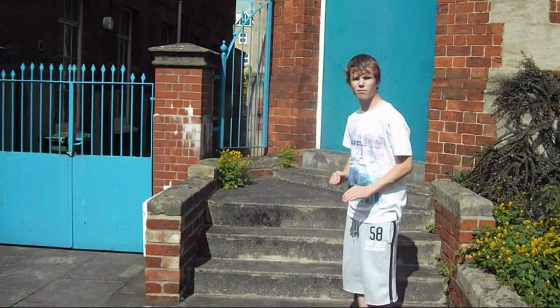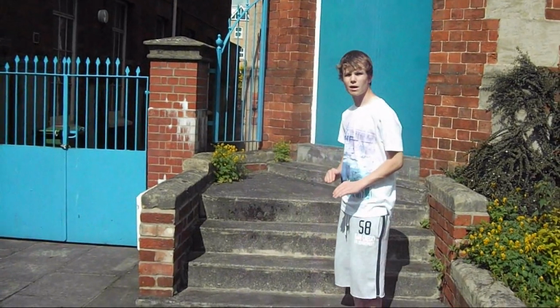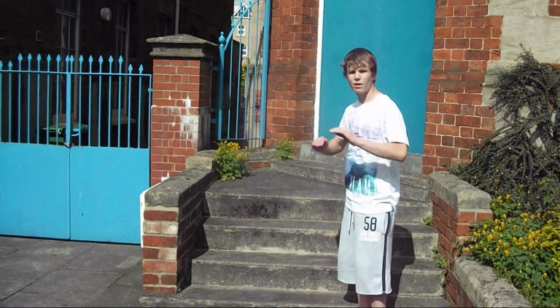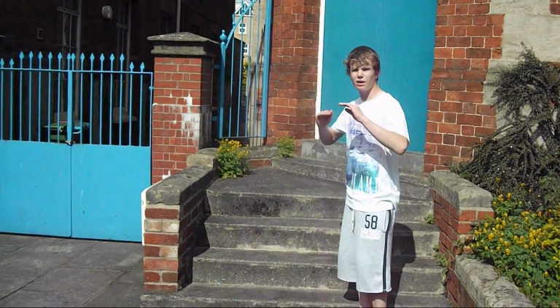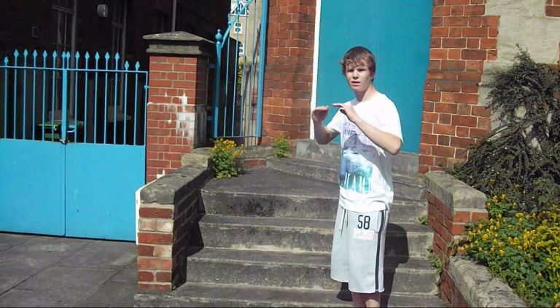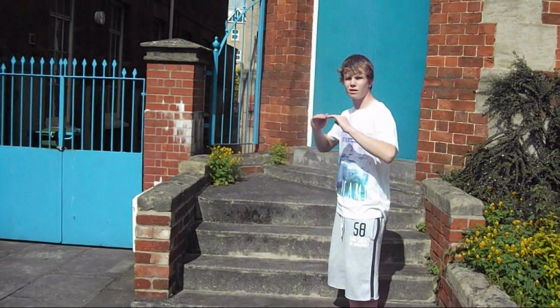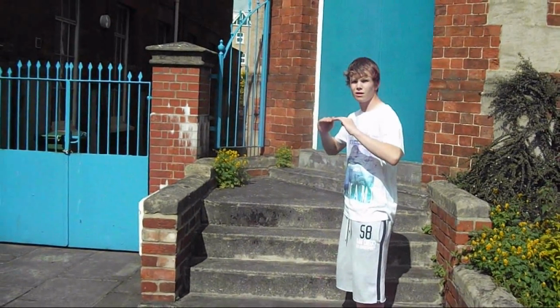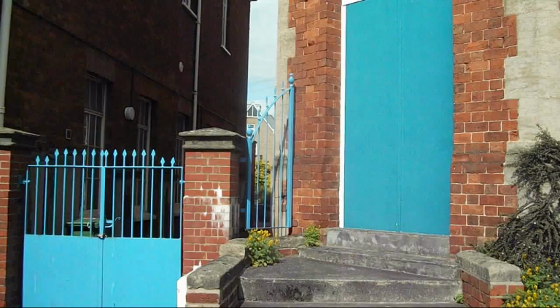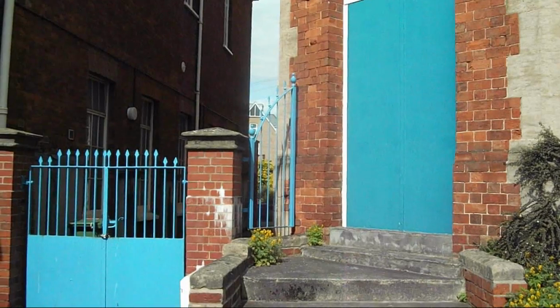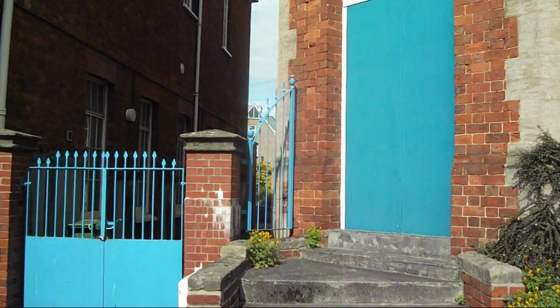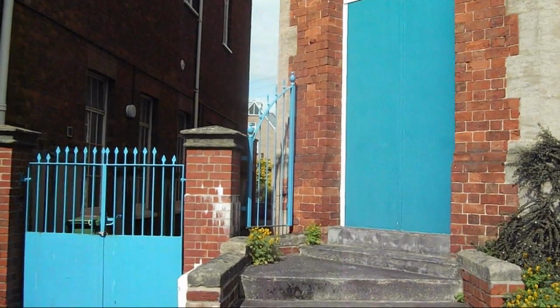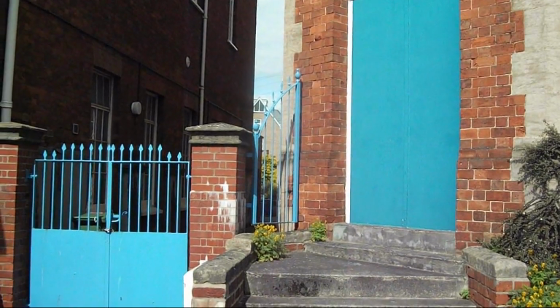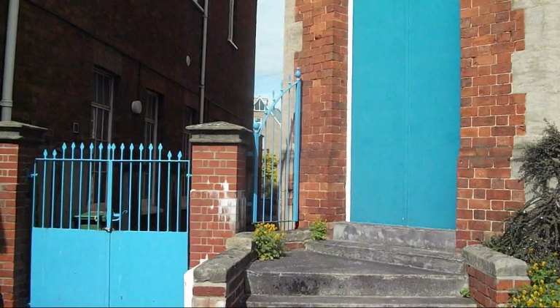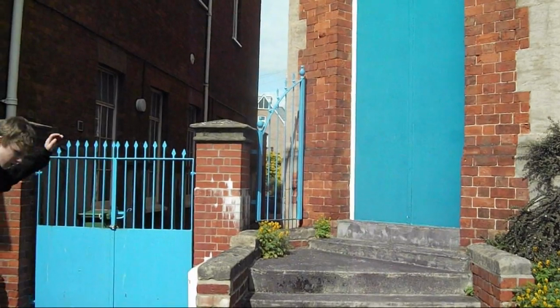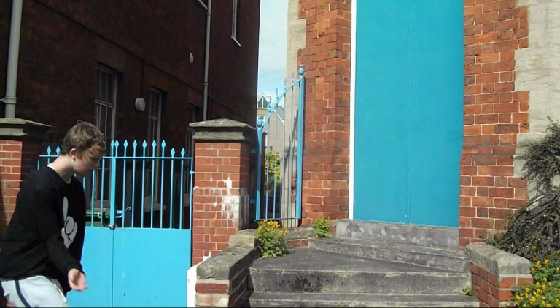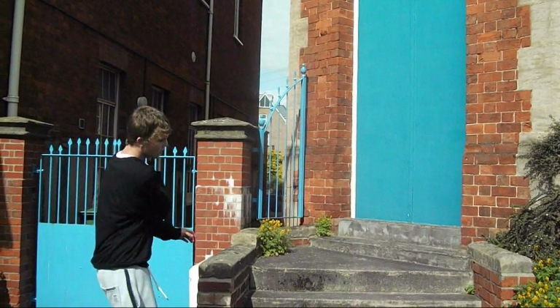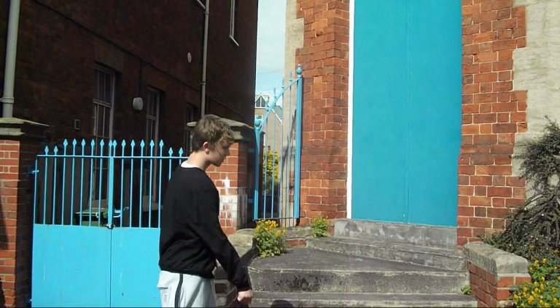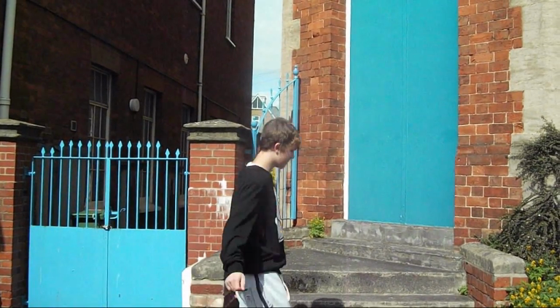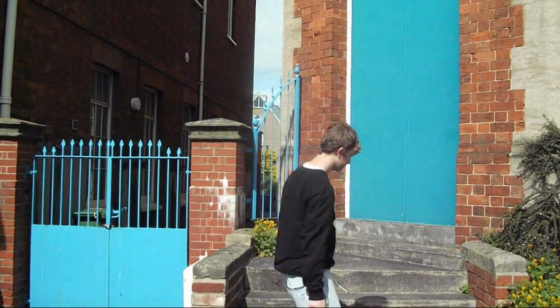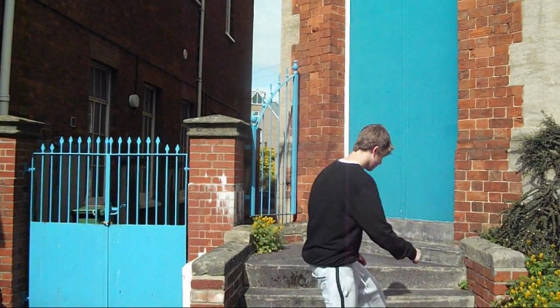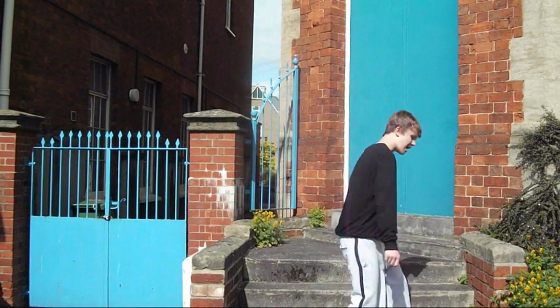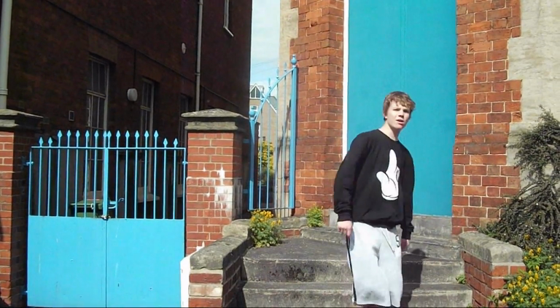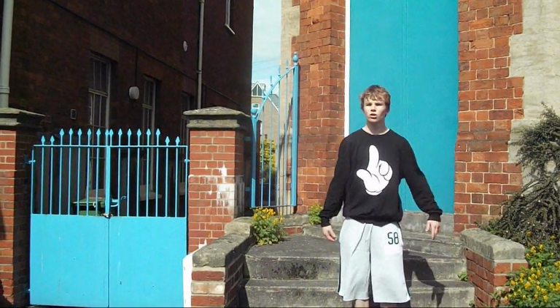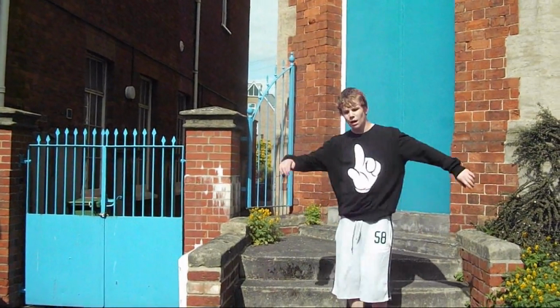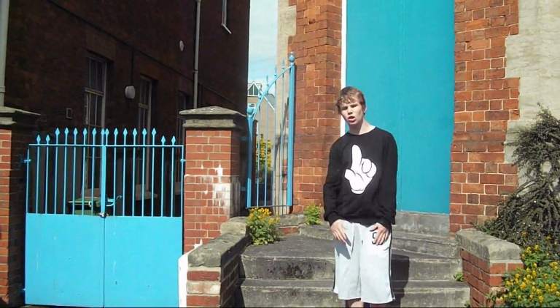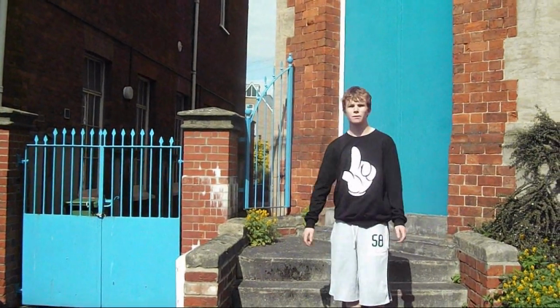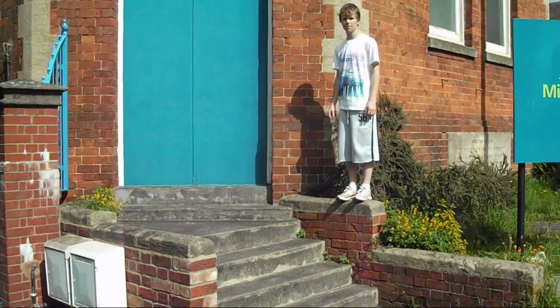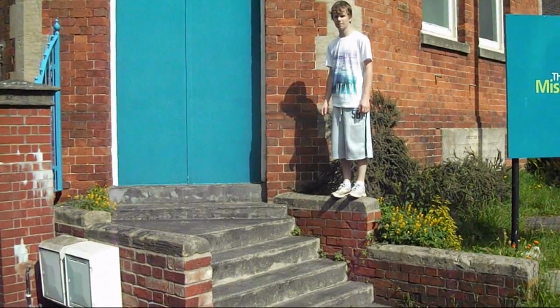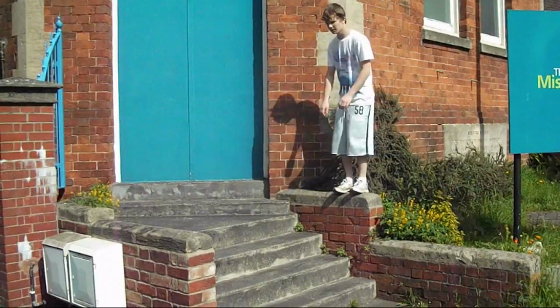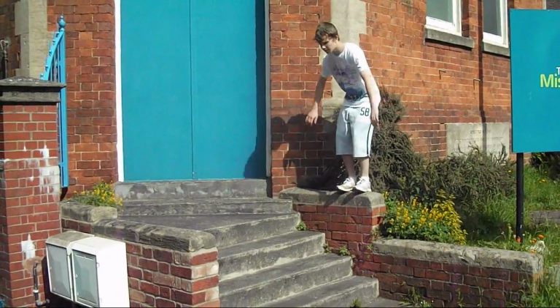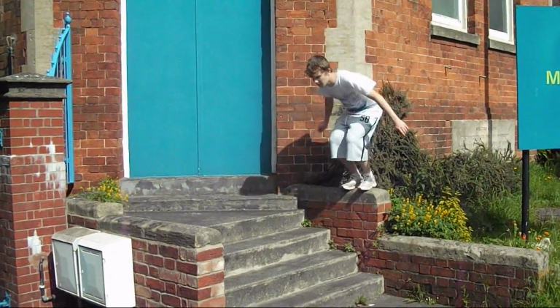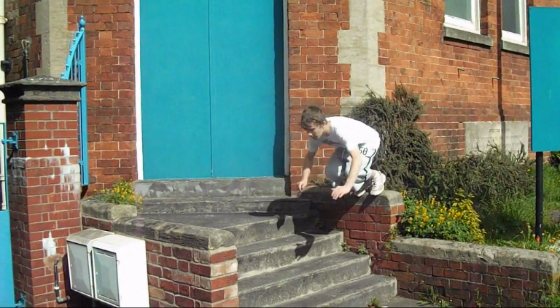Keep going higher, and then you get them. And then you can do the downwards kong.